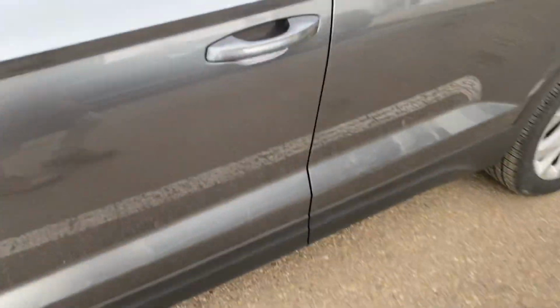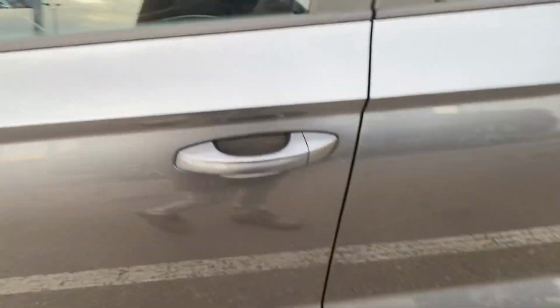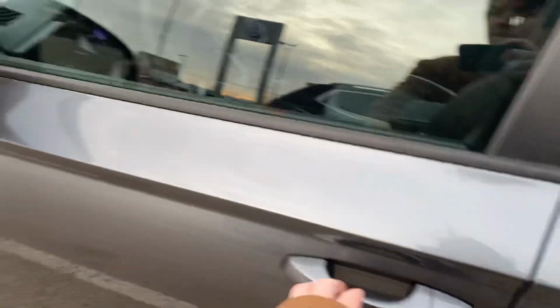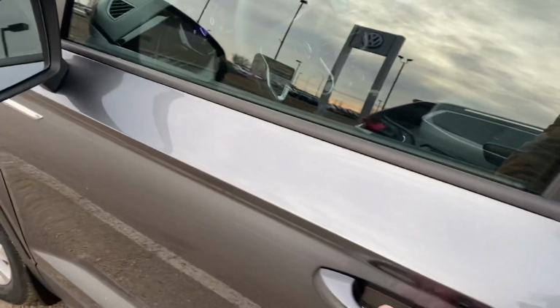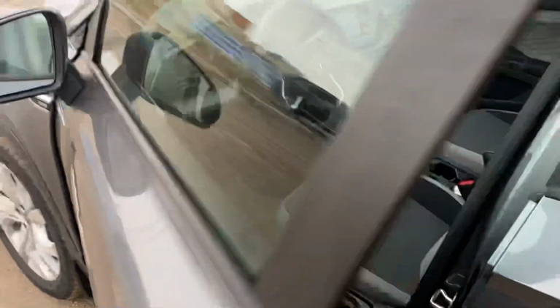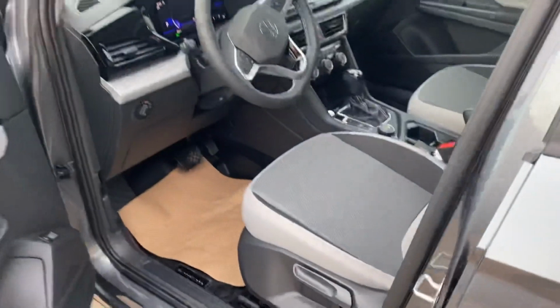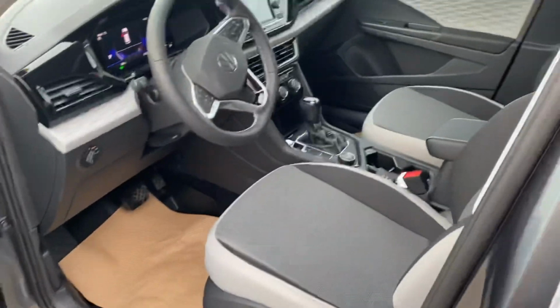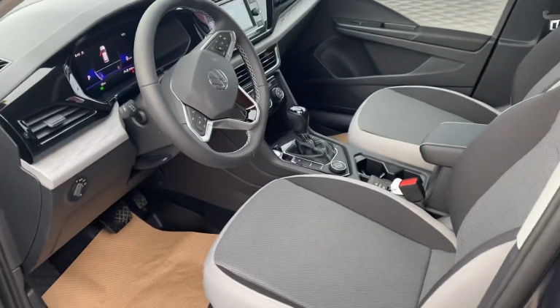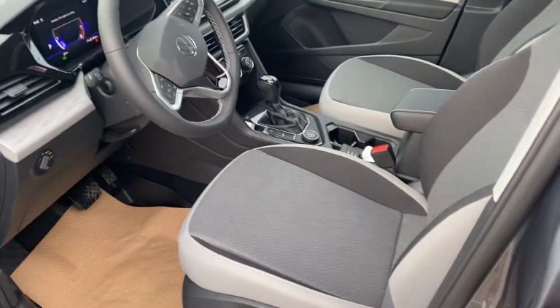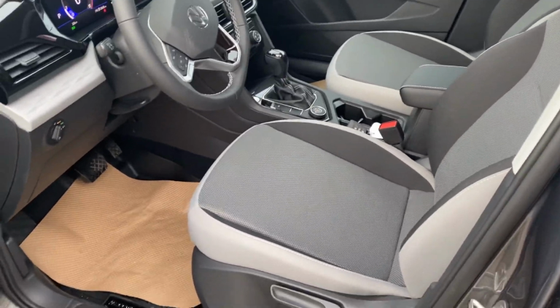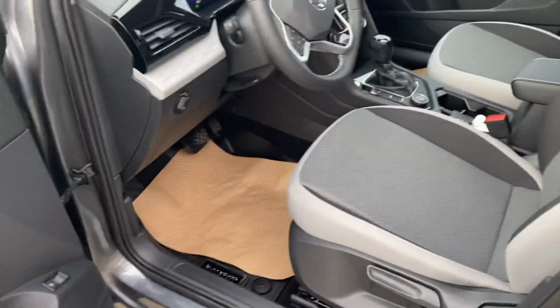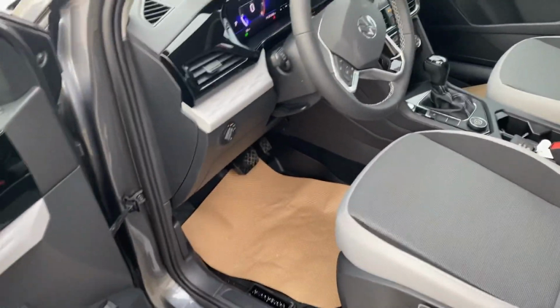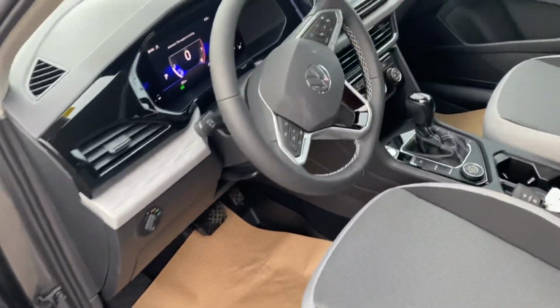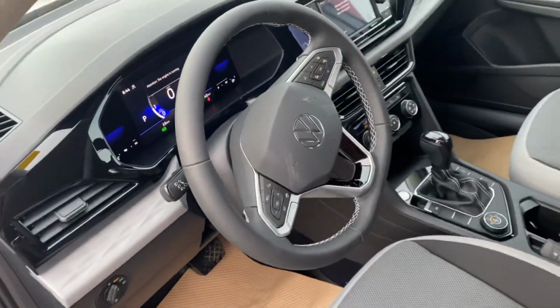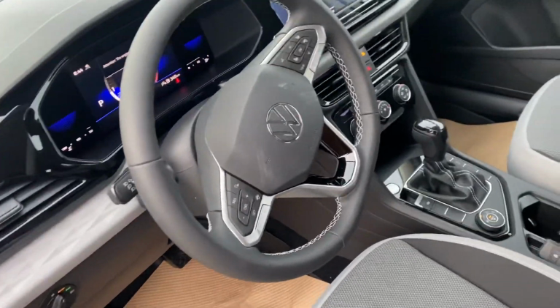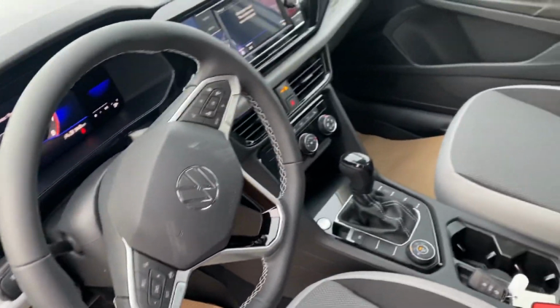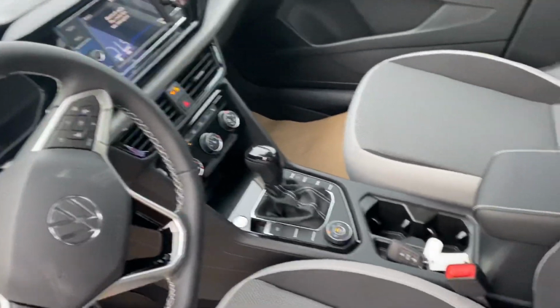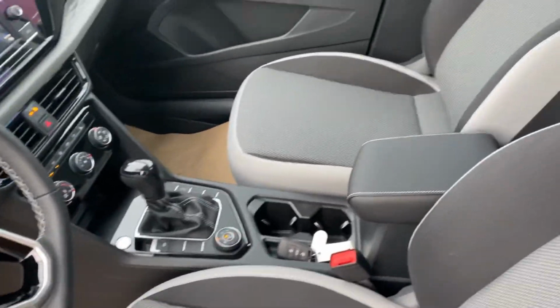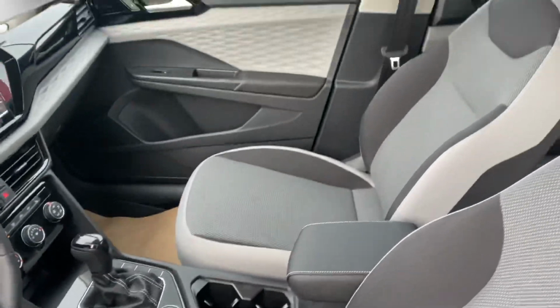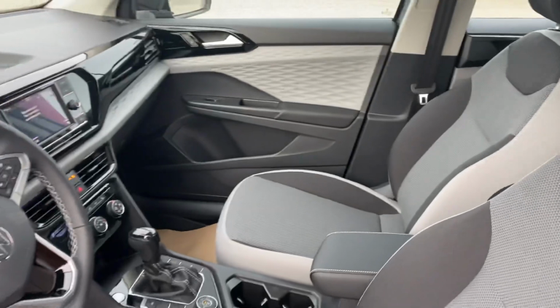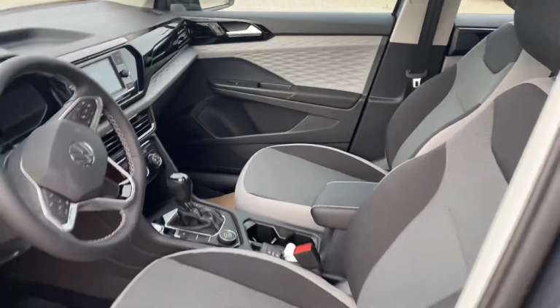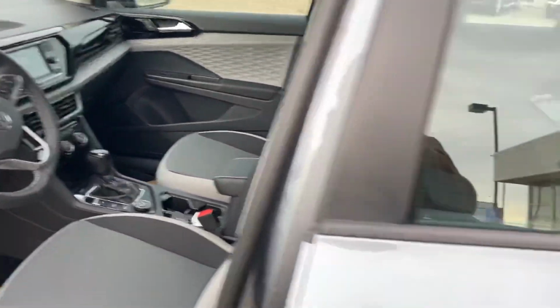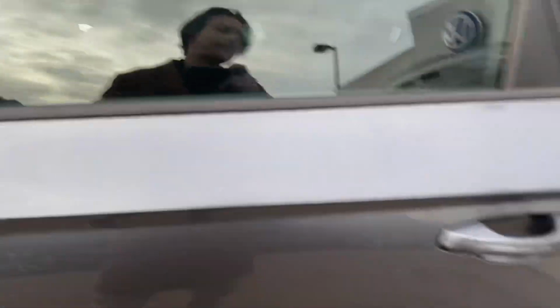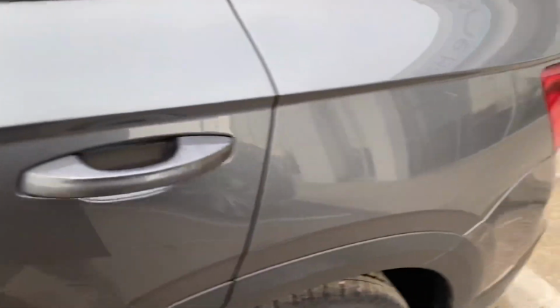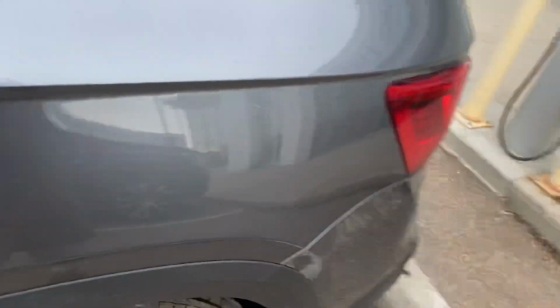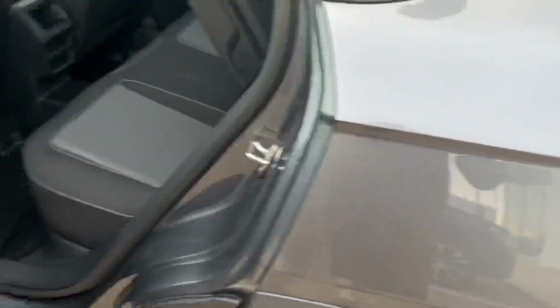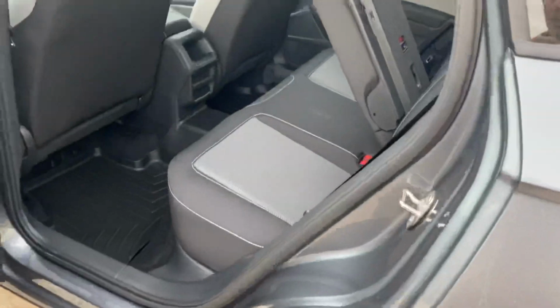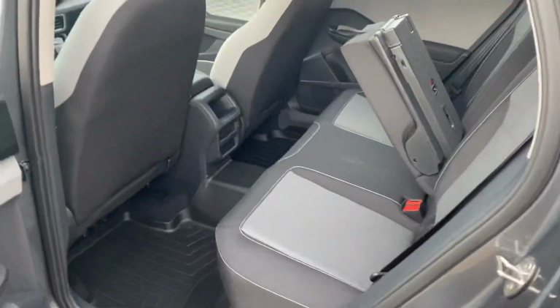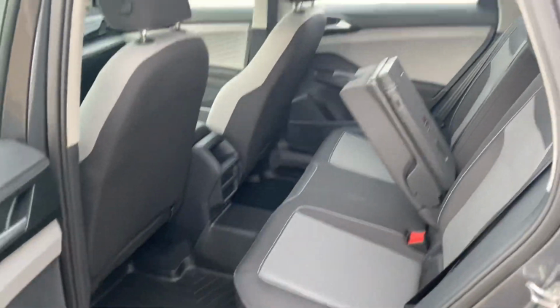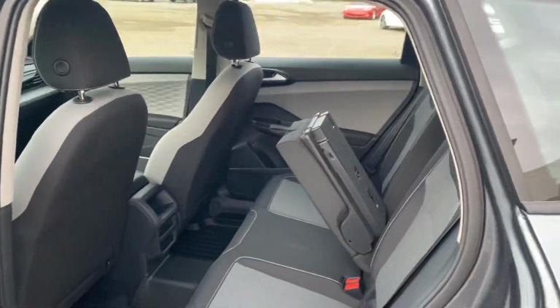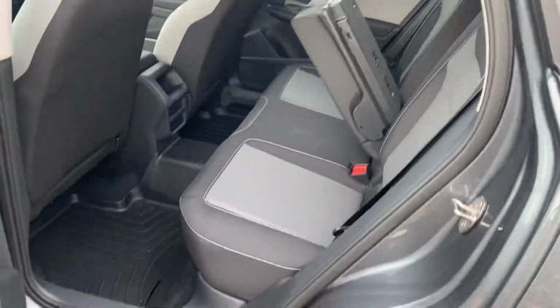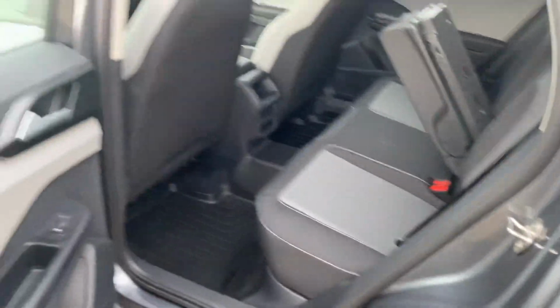but you are going to get your blind spot detection as well as your leather seats. You were more or less worried about if this vehicle had room for your dogs in the back. Lots of space for the passengers in the back seats here.